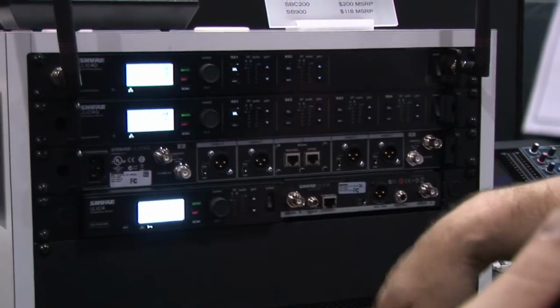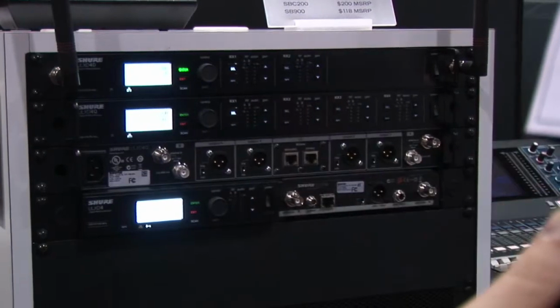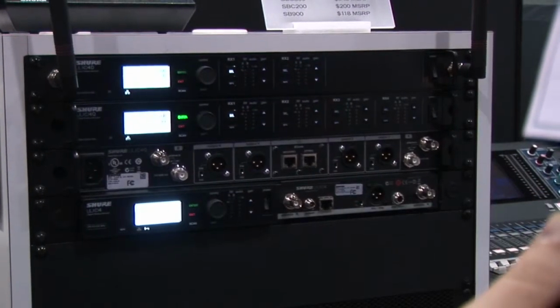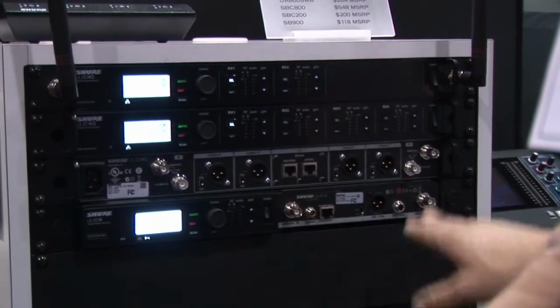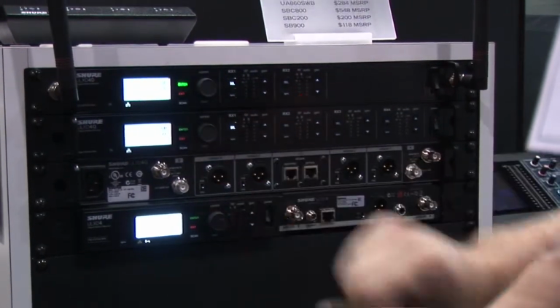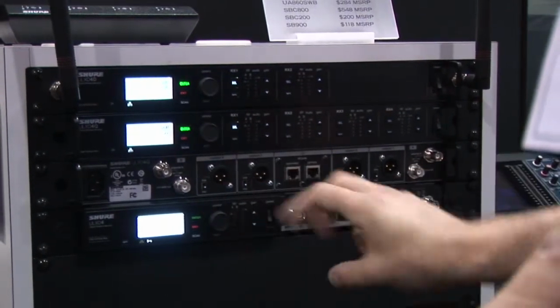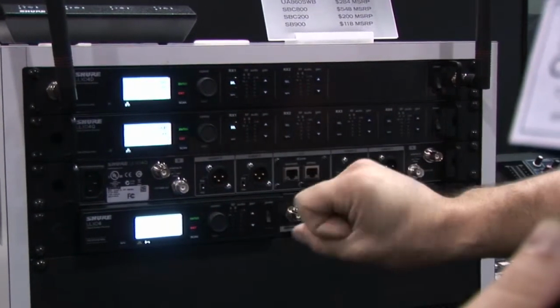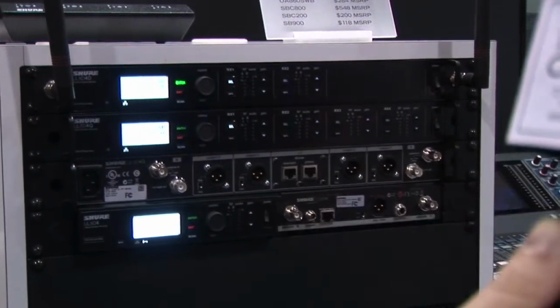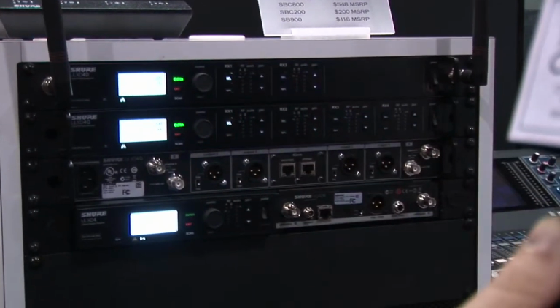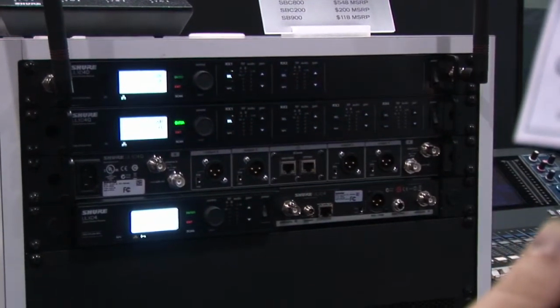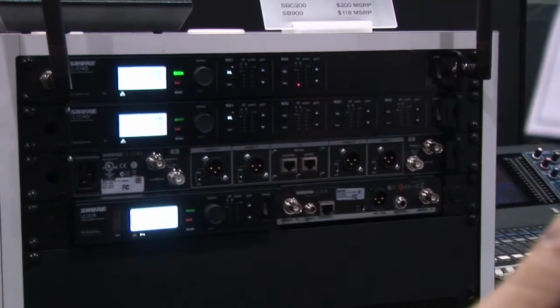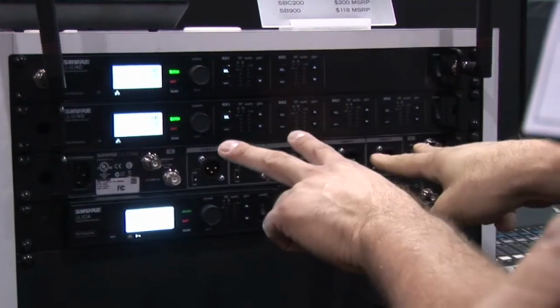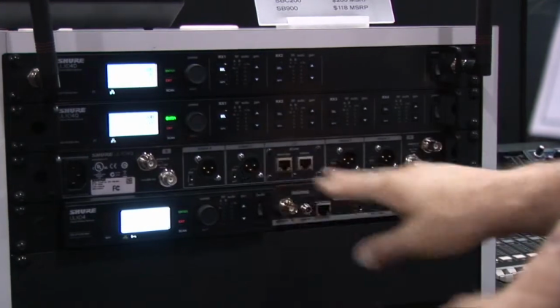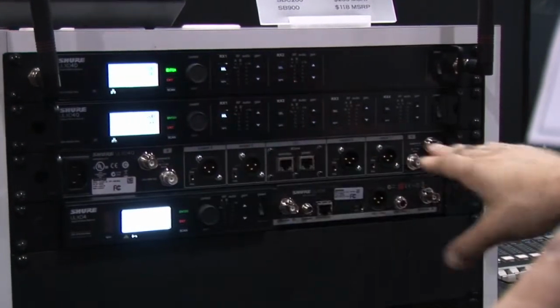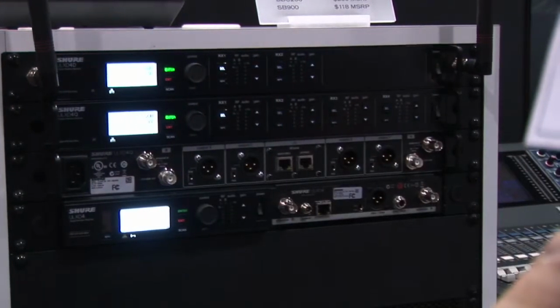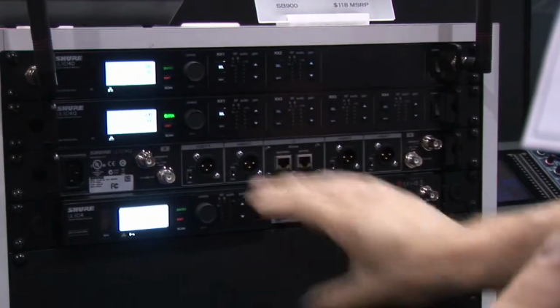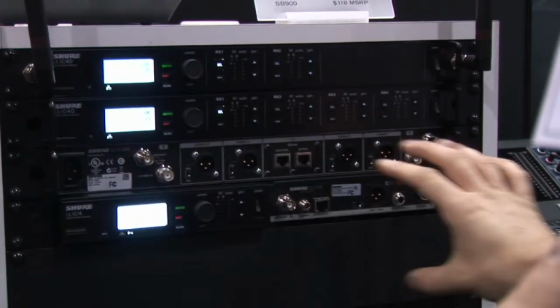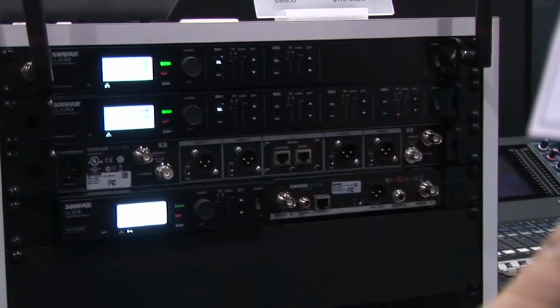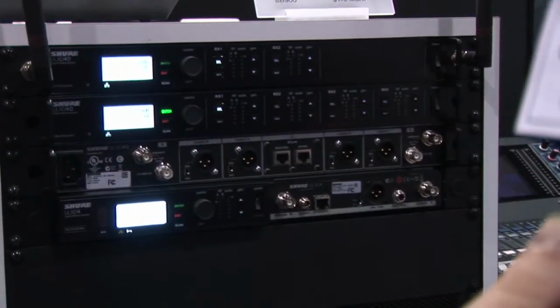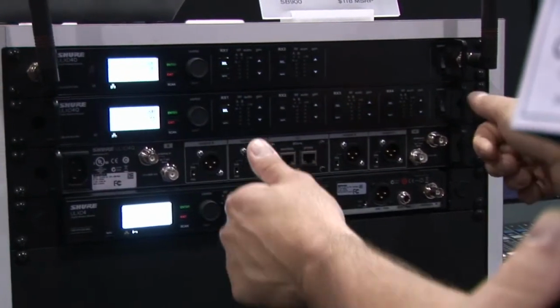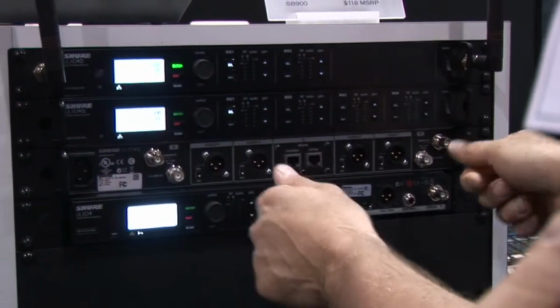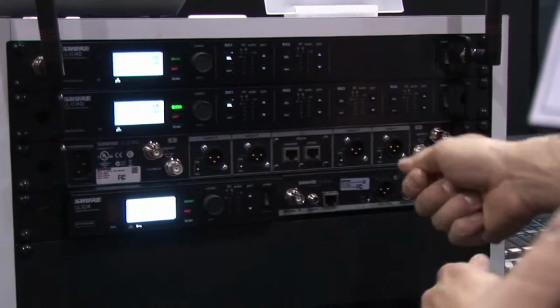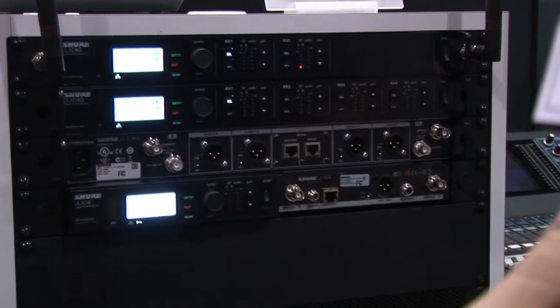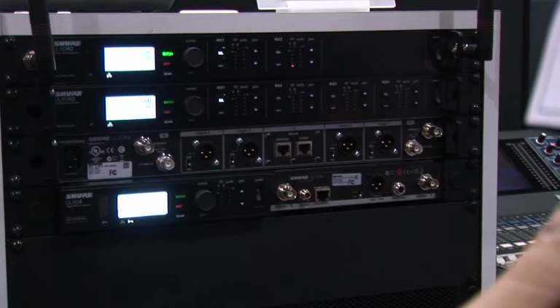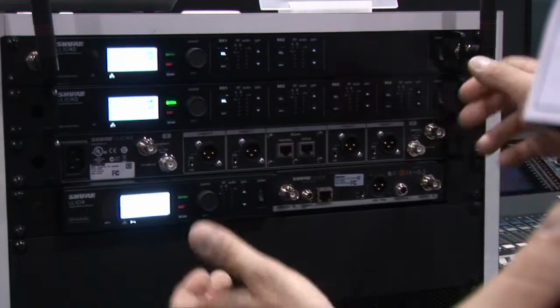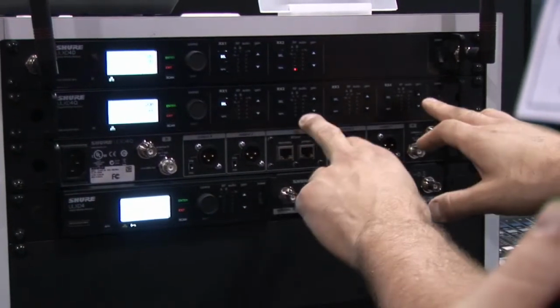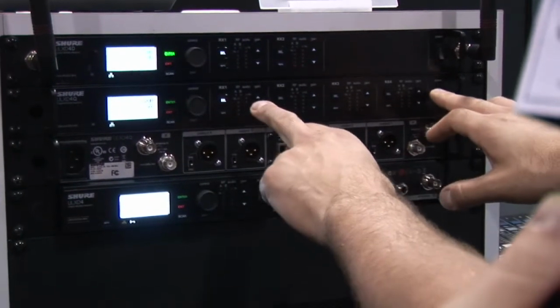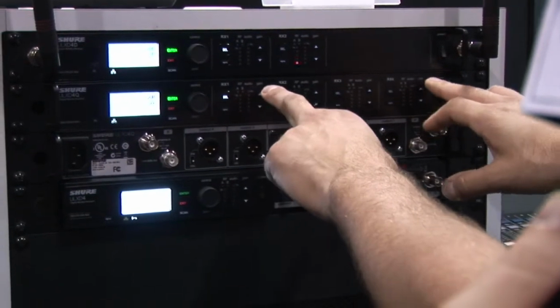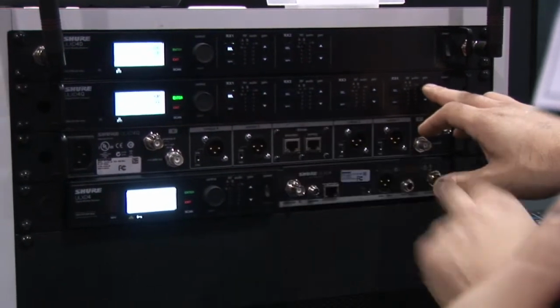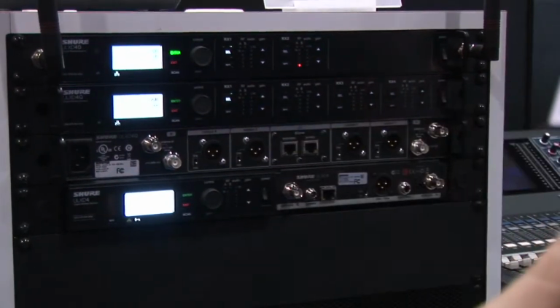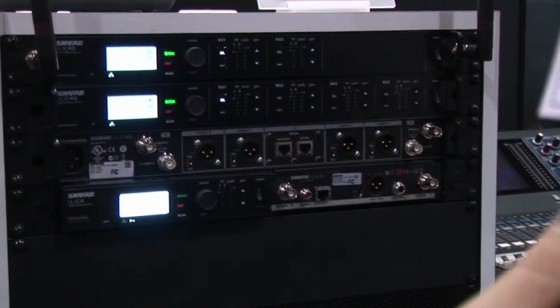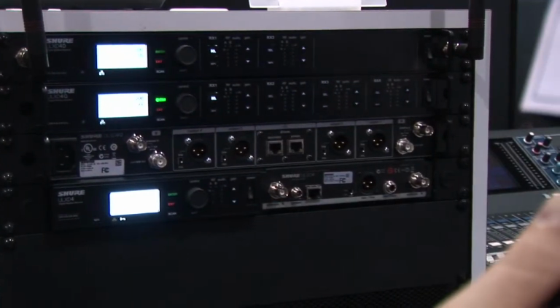On the four-channel unit we have four XLR outputs. These outputs can also be audio summed either in pairs of two or the whole unit. If you sum all four to one mix, you can have one XLR going to your speaker or whatever, and mix using the gain on each individual channel.